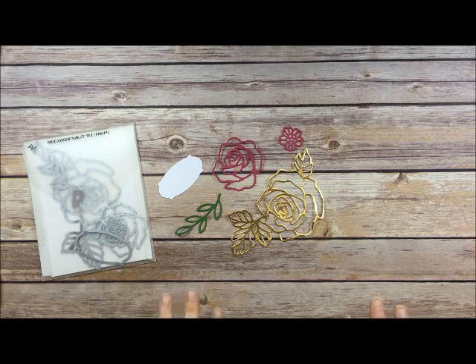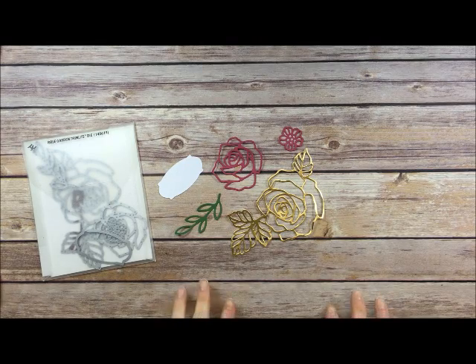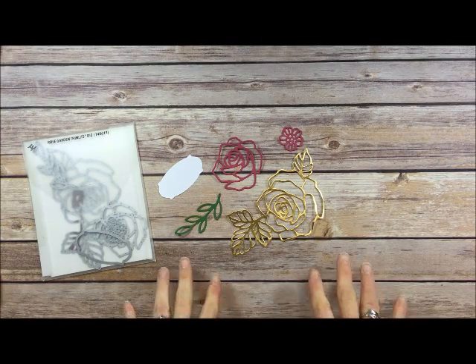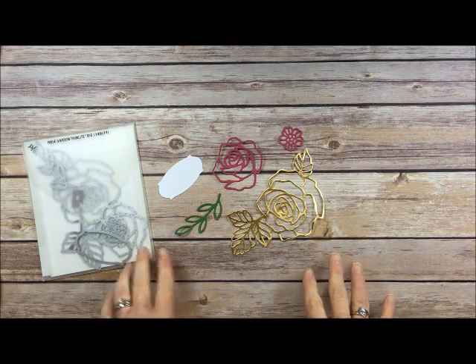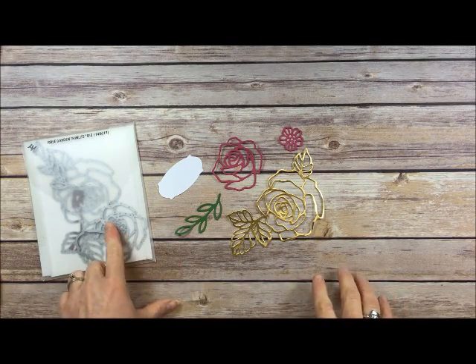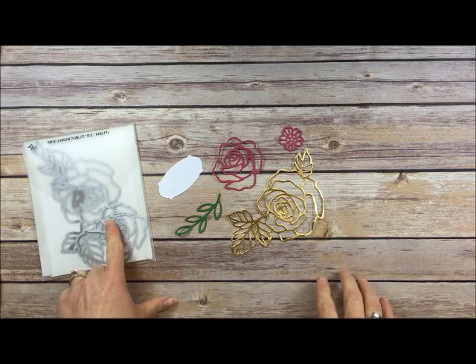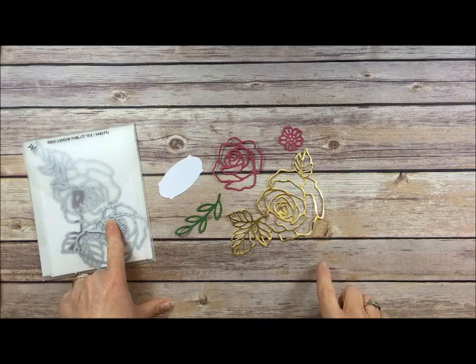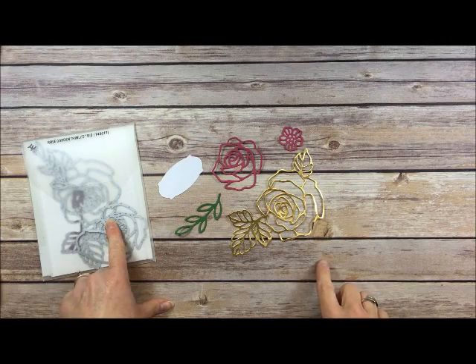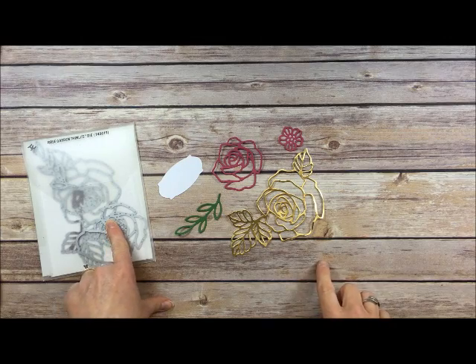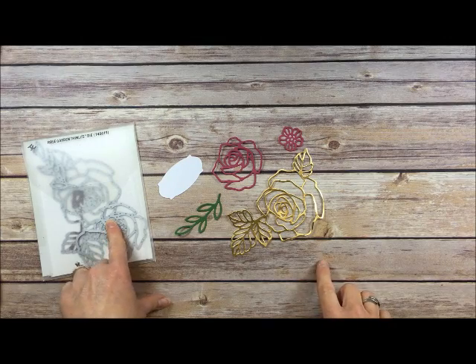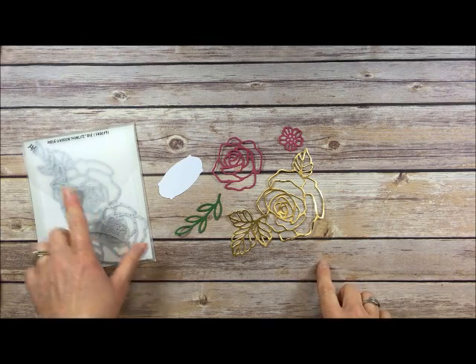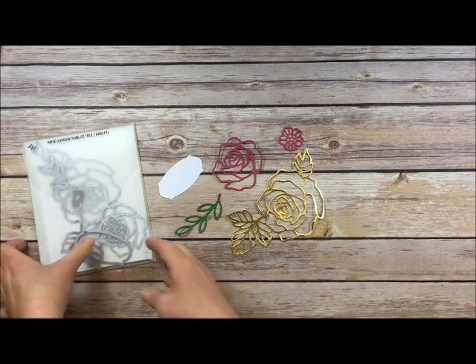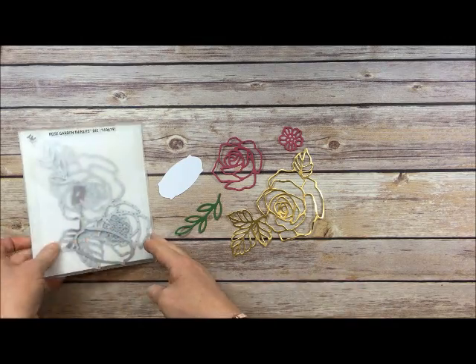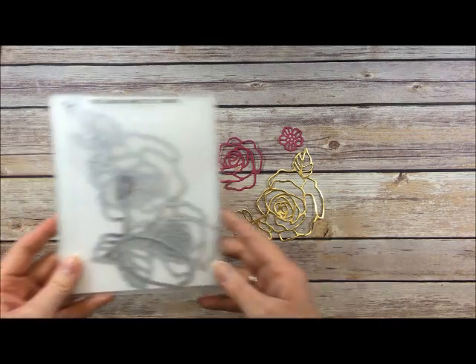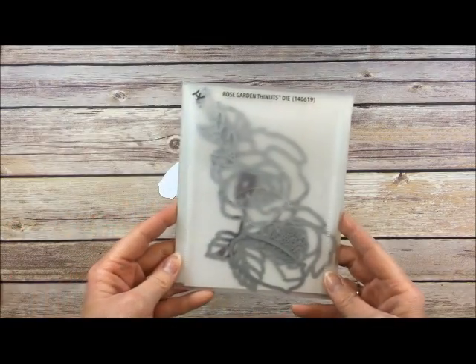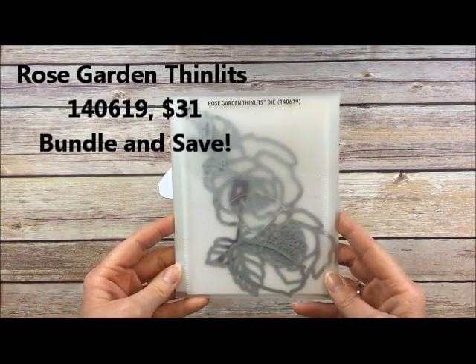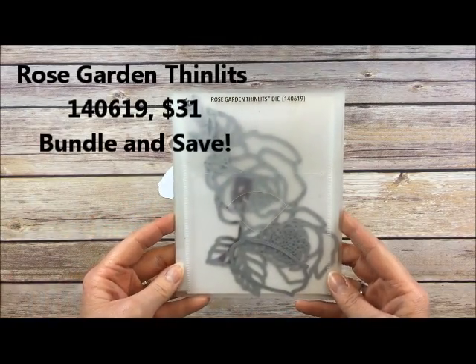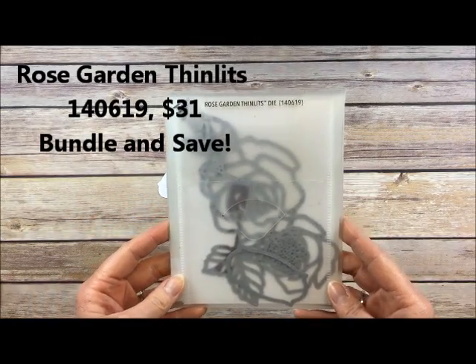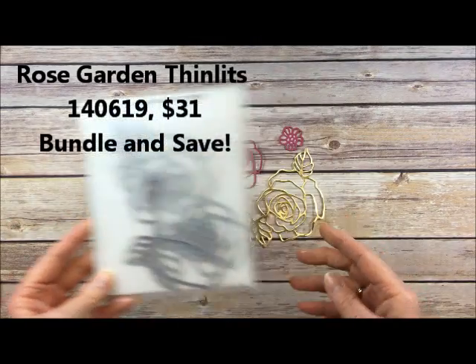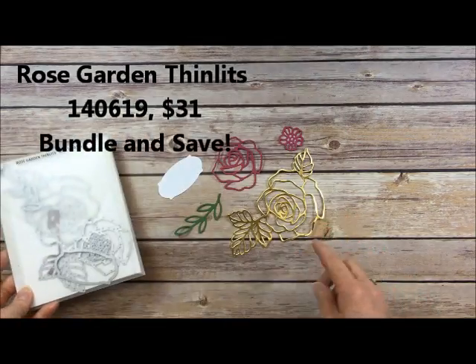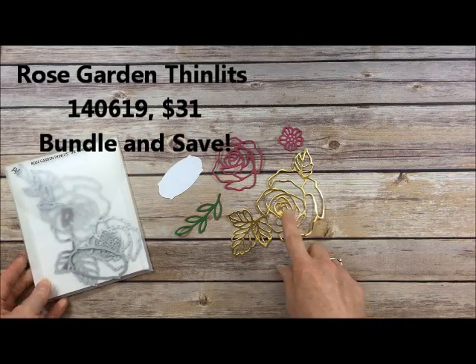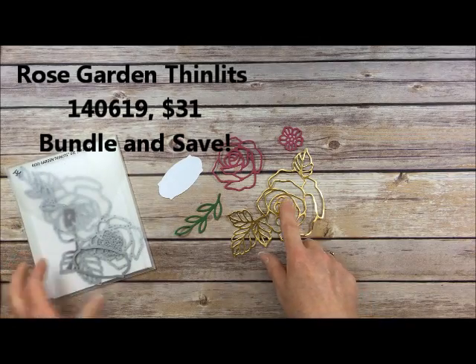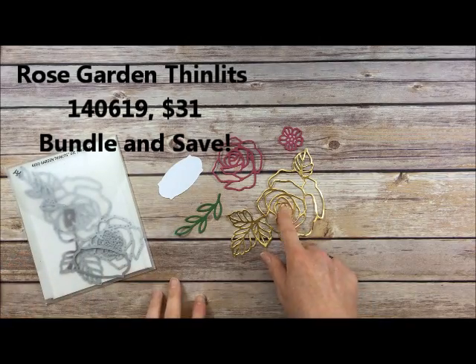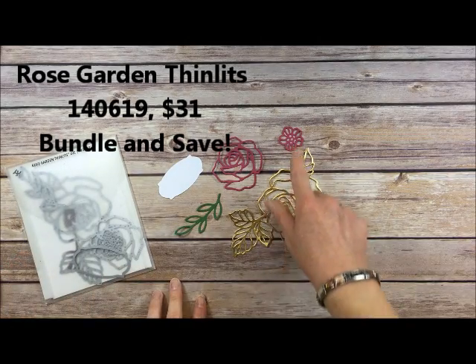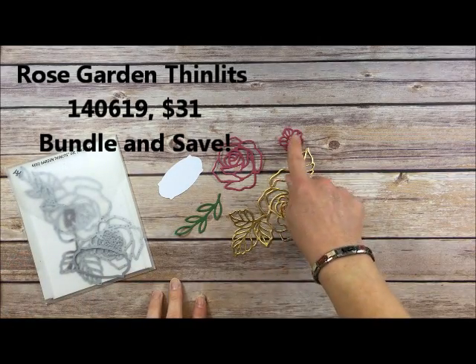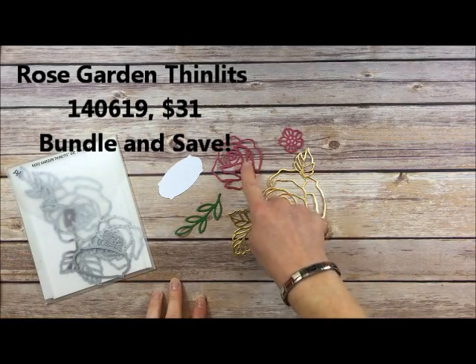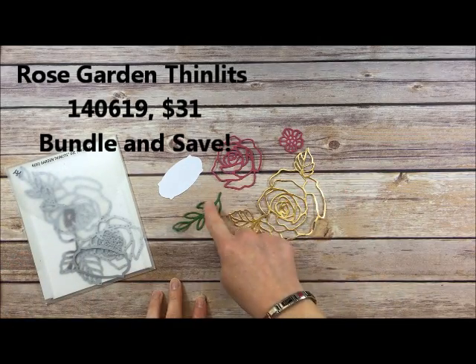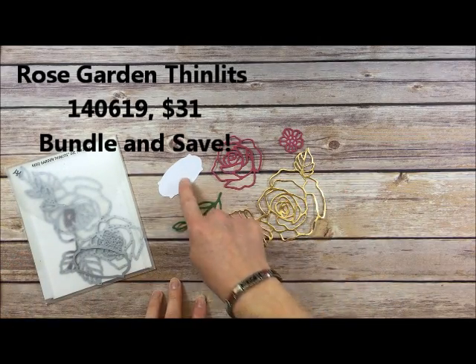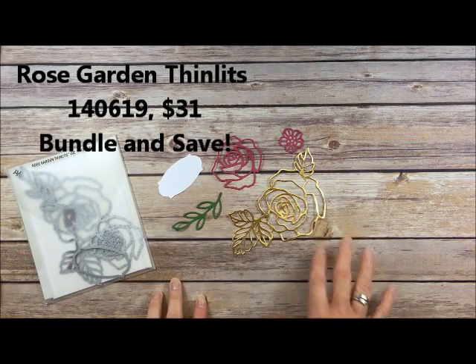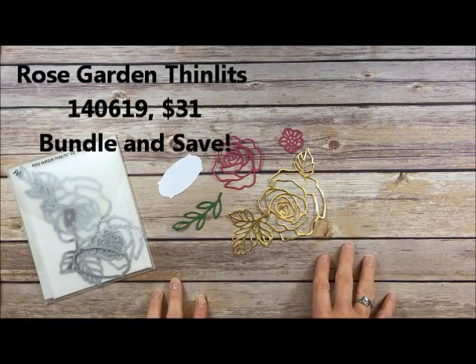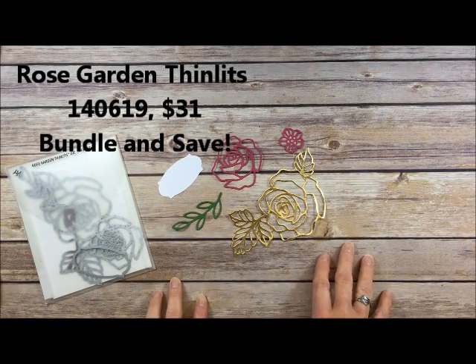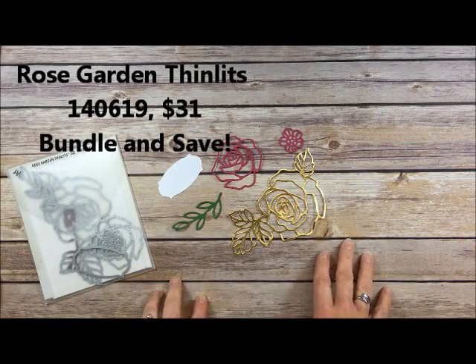So first of all, these are the Rose Garden Thinlits dies and this is my package of the dies, and these are the five images that it cuts out. We'll be using those in our card today.